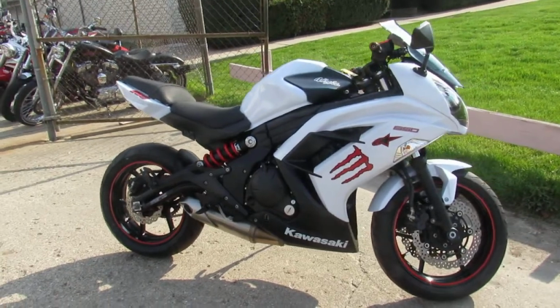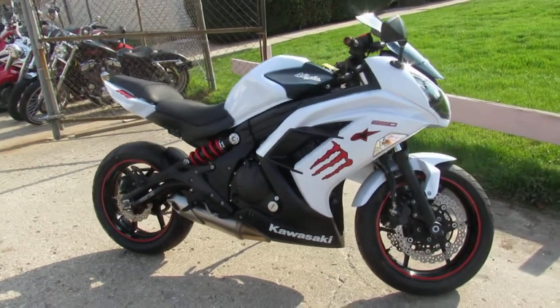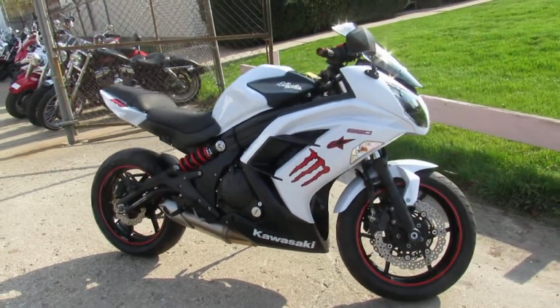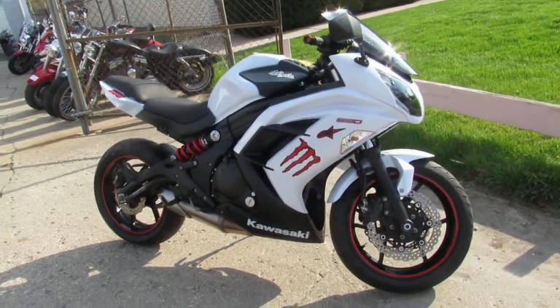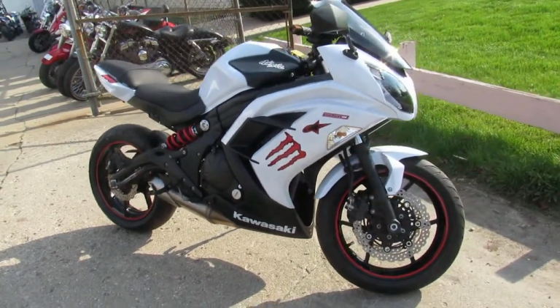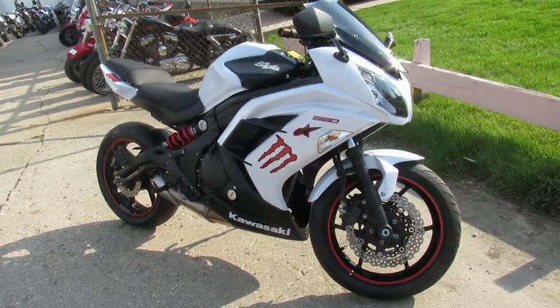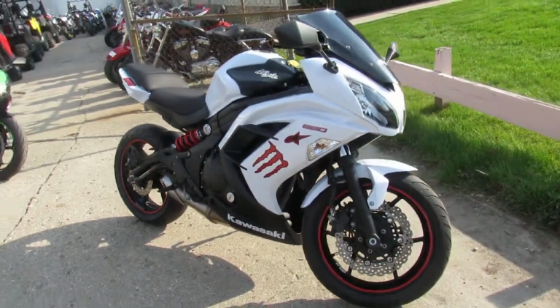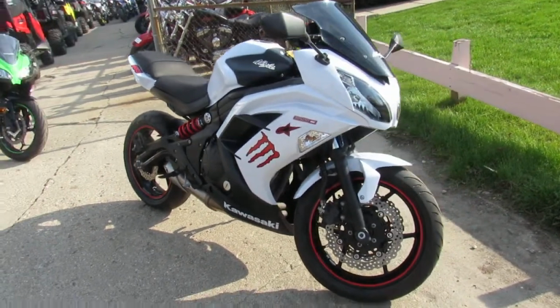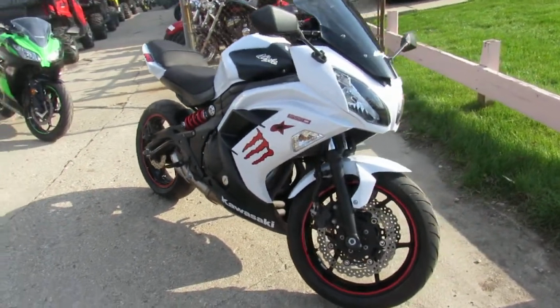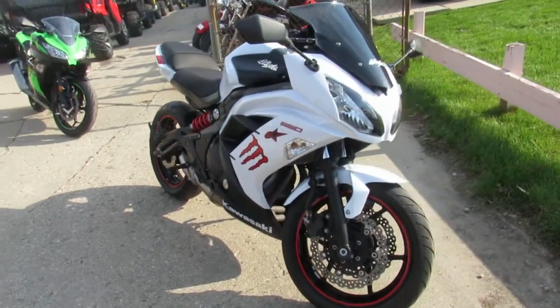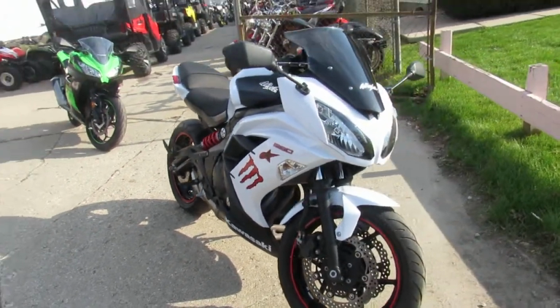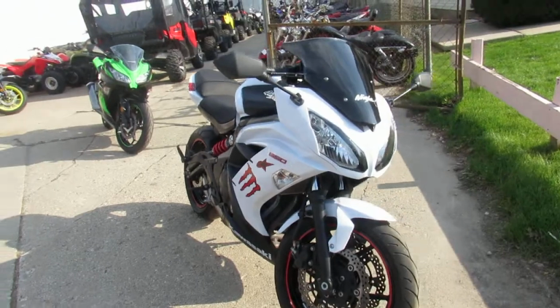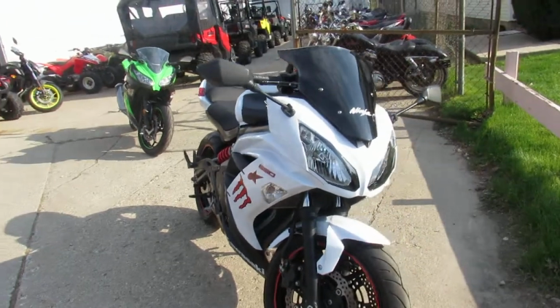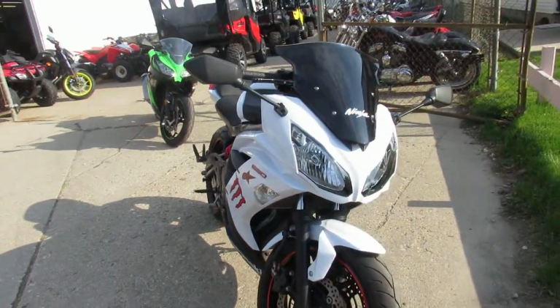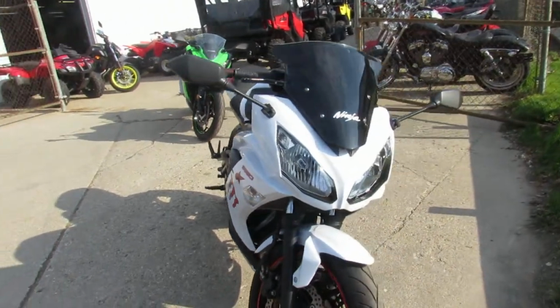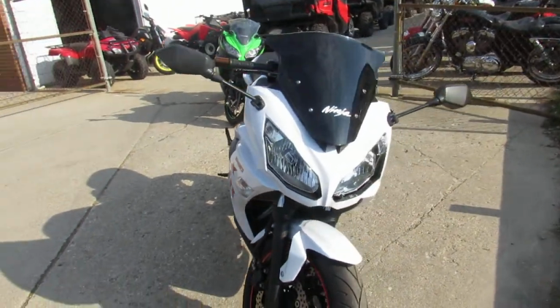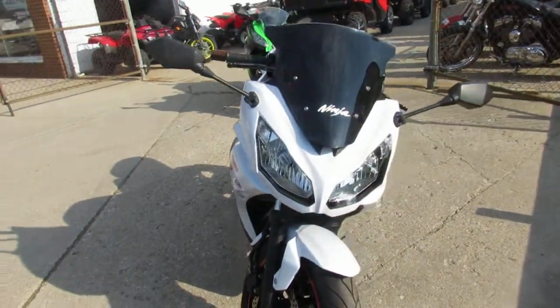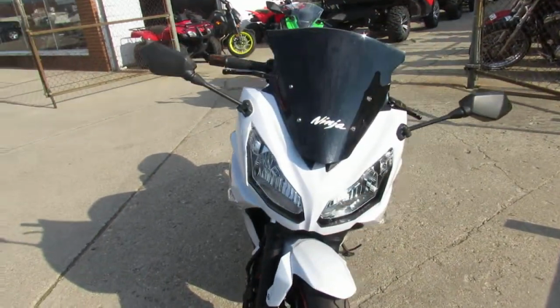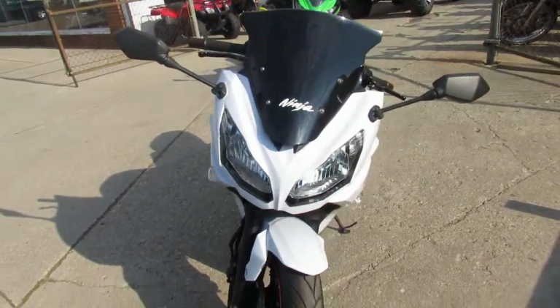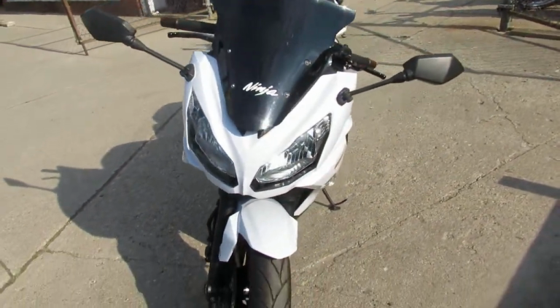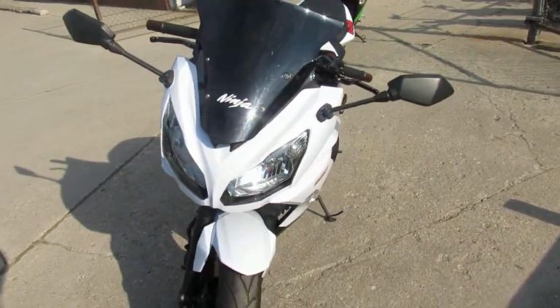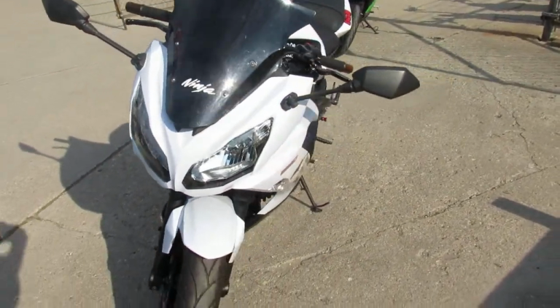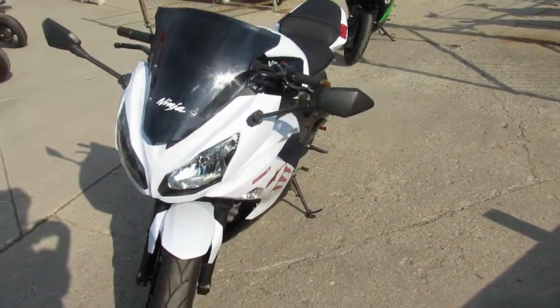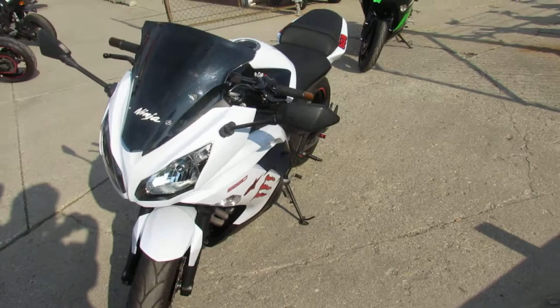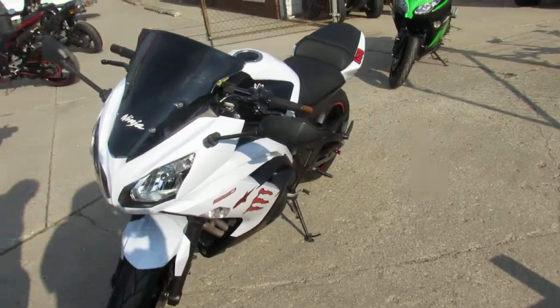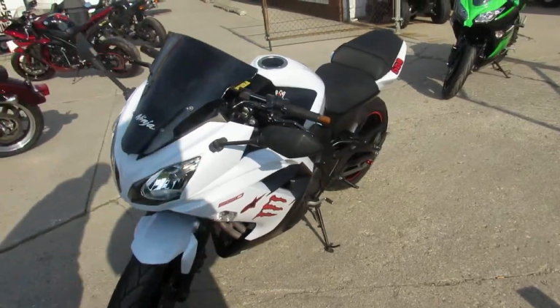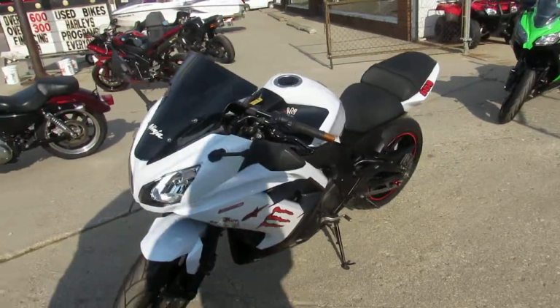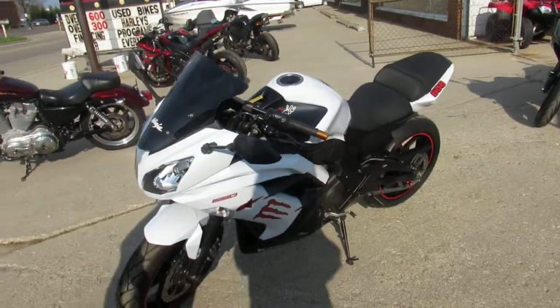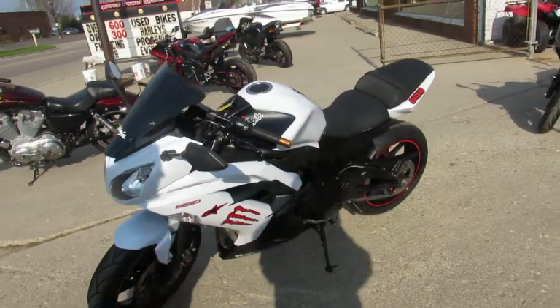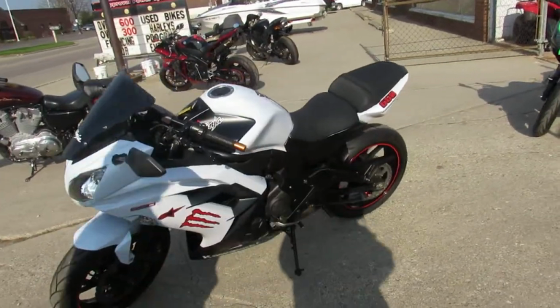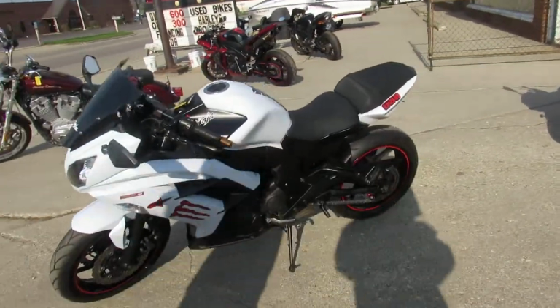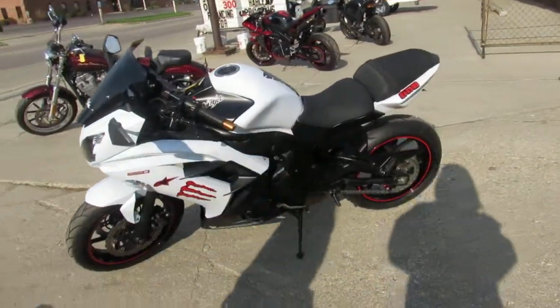It's a 2013 Kawasaki Ninja 650R — $4,599. This one won't be here long. We've got over 600 used bikes, we've got guaranteed financing. Call today and you can ride today. ApprovalPowersports.com.